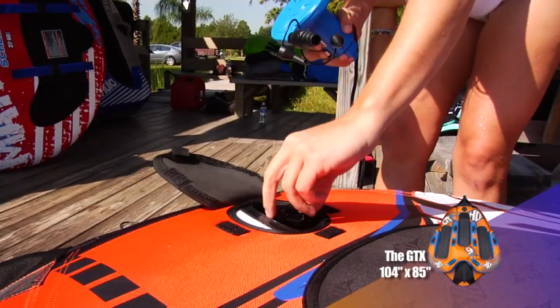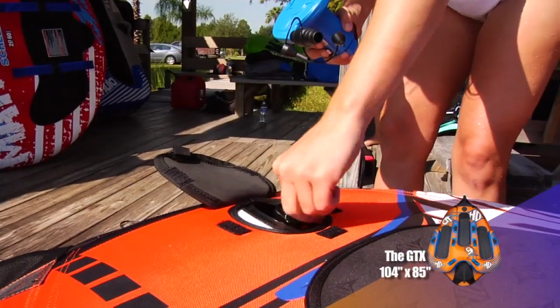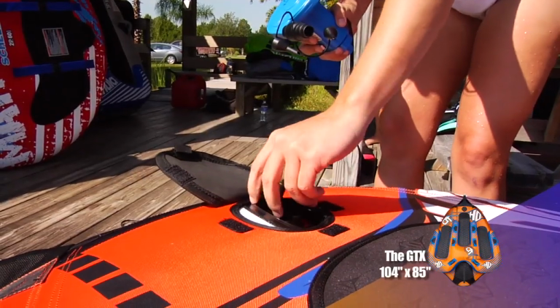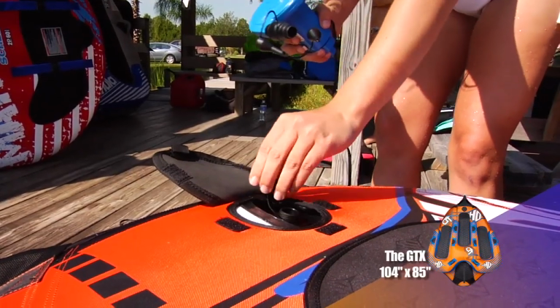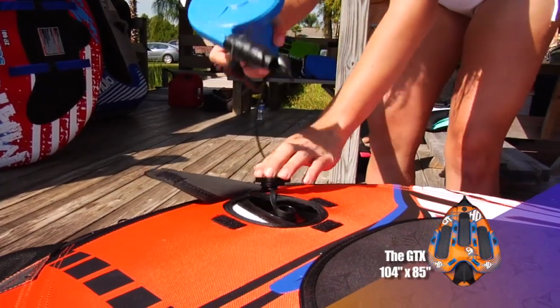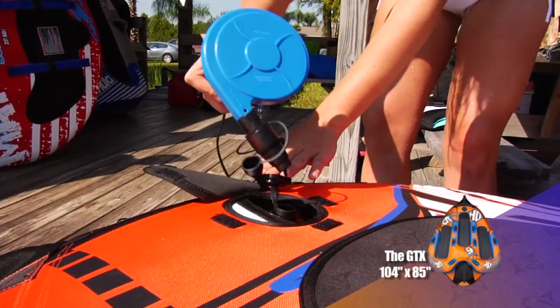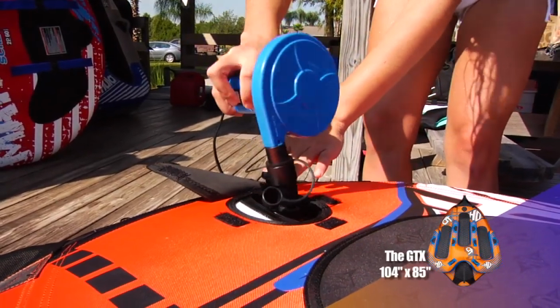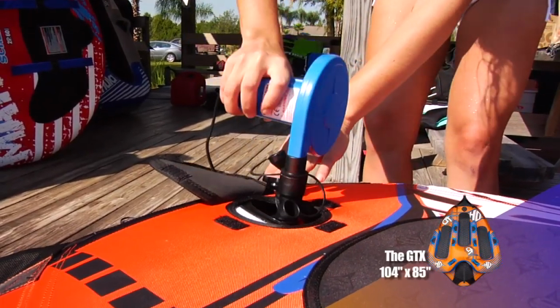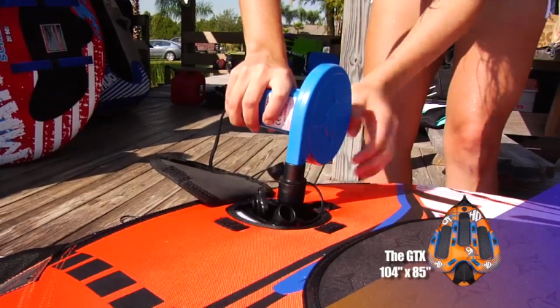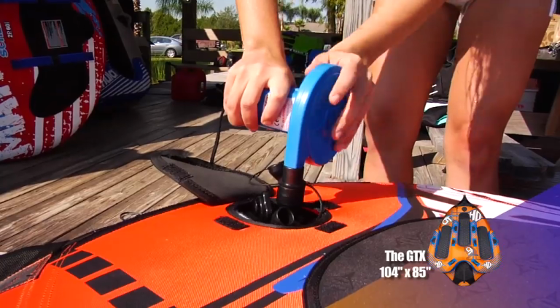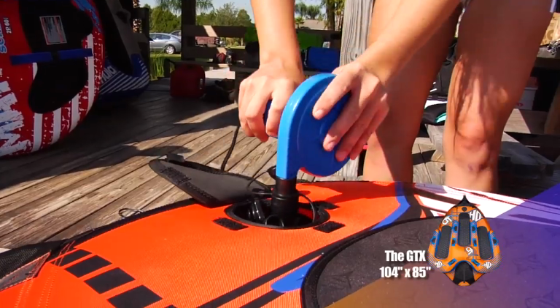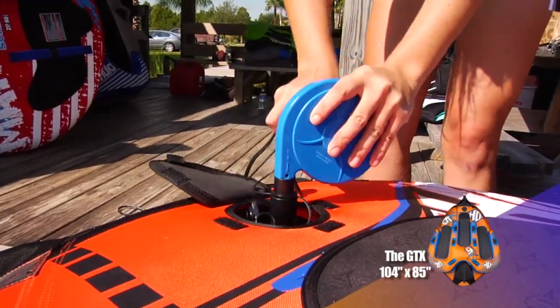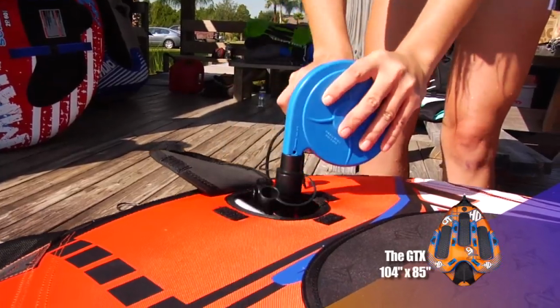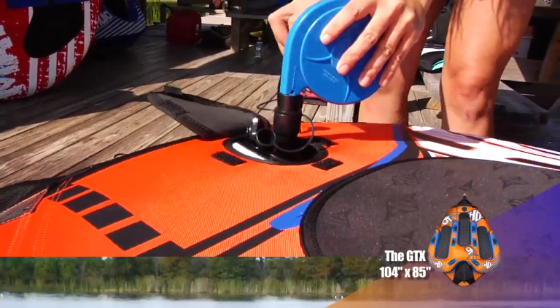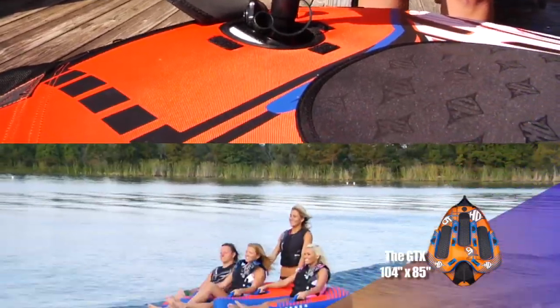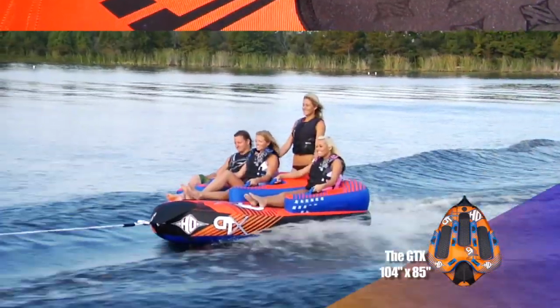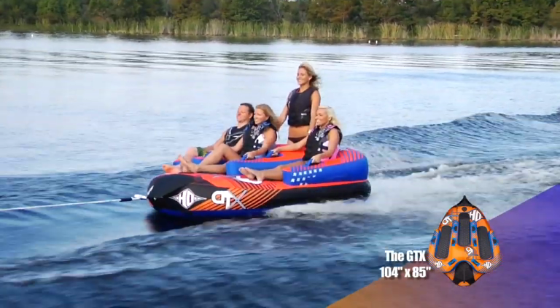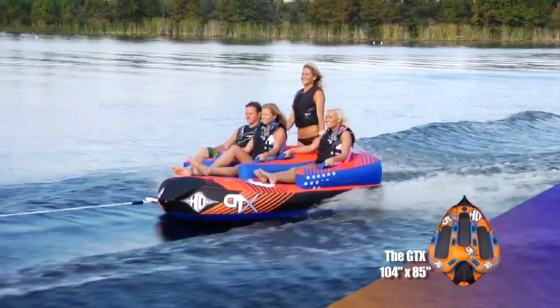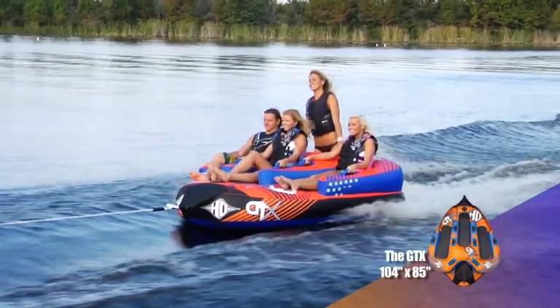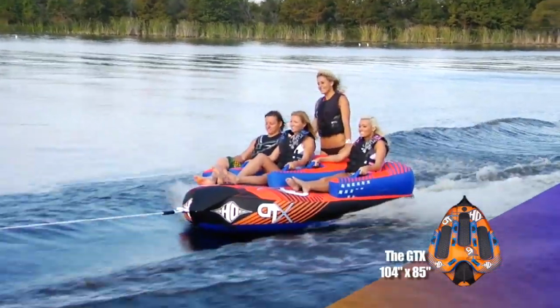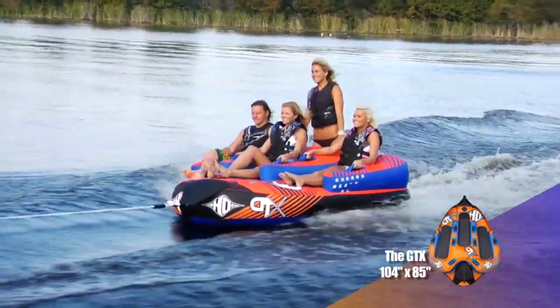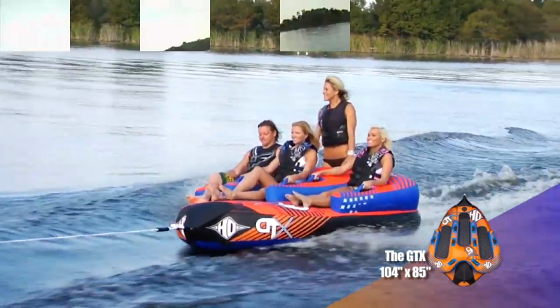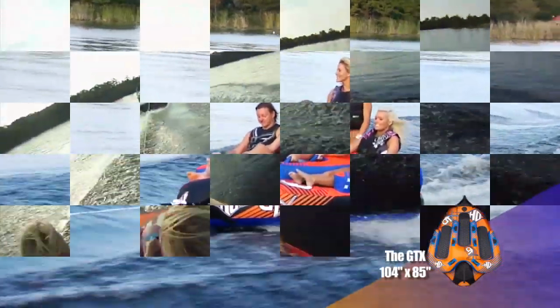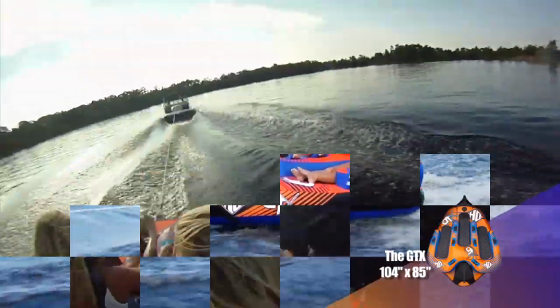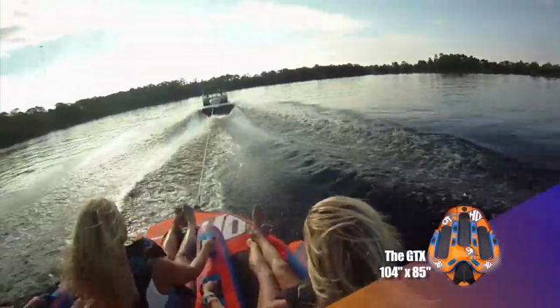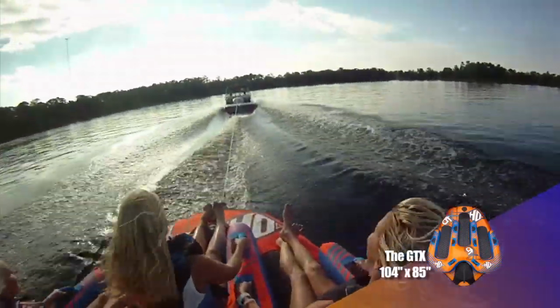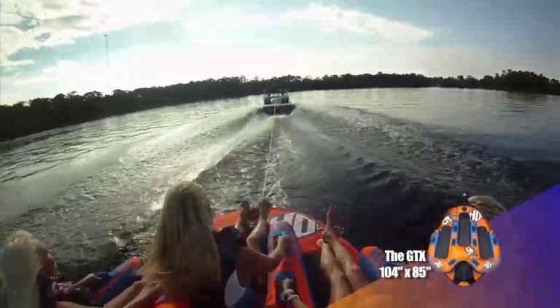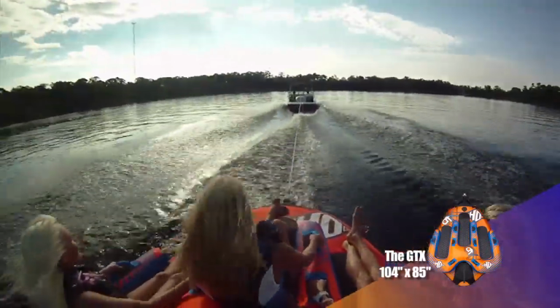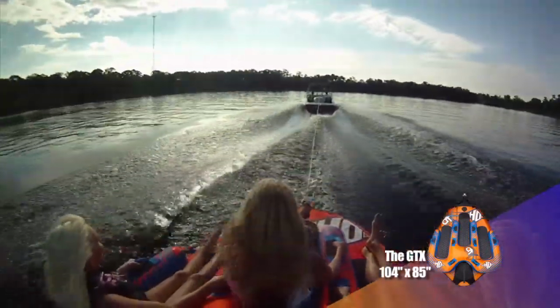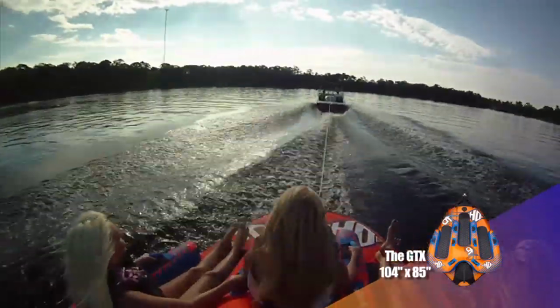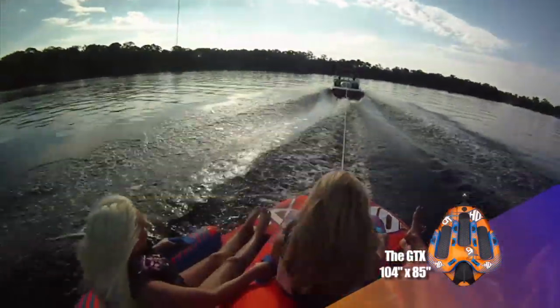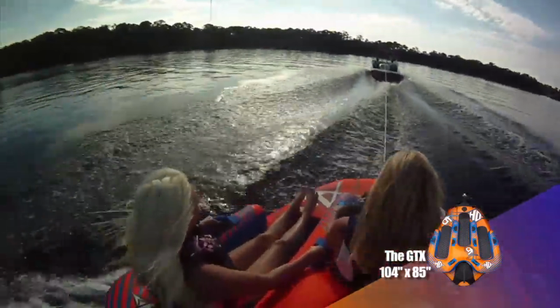Large Boston-style valves promote quick and easy inflation and deflation, while the soft foam handles, neoprene knuckle guards, and staggered padded seating ensure that you'll be riding in ultimate comfort.